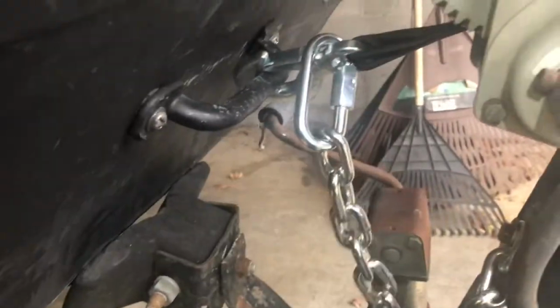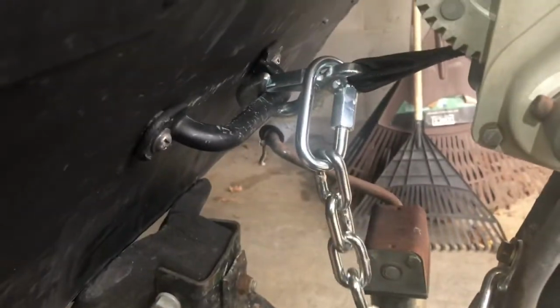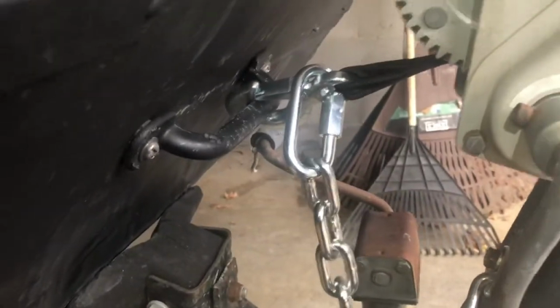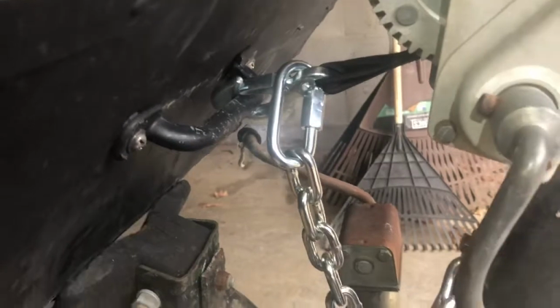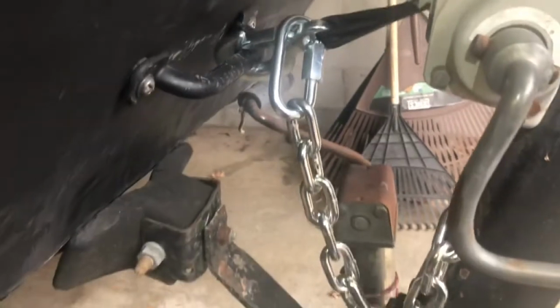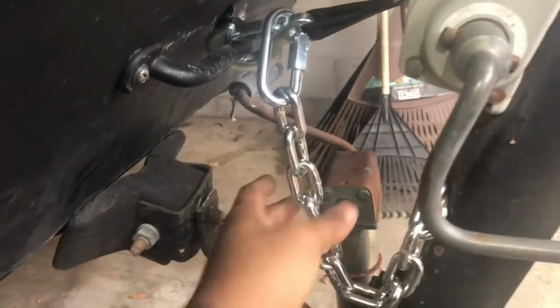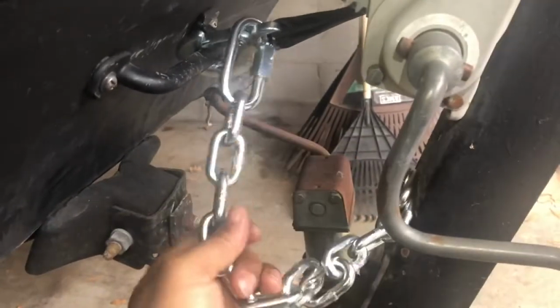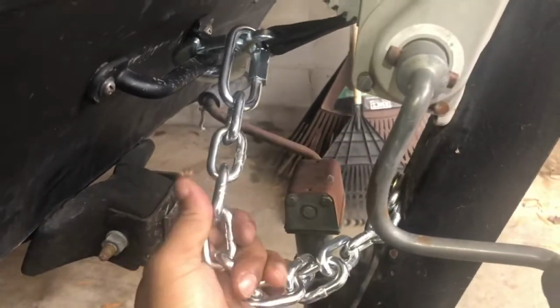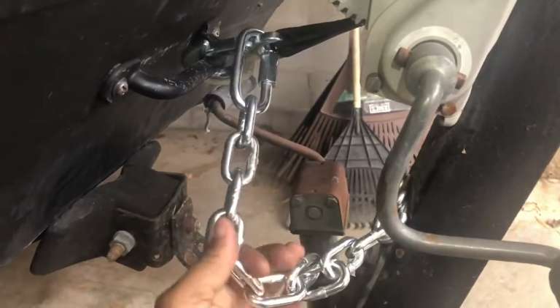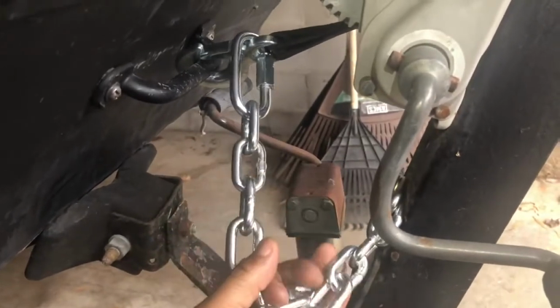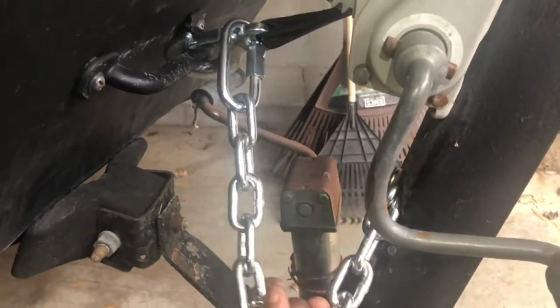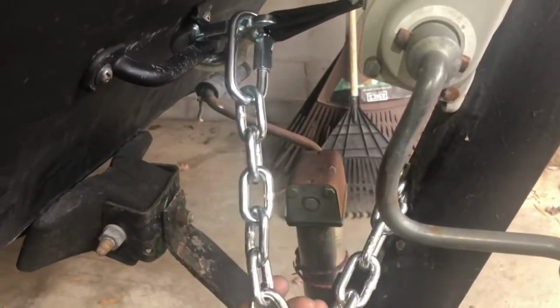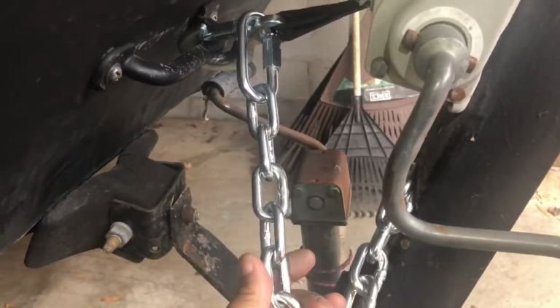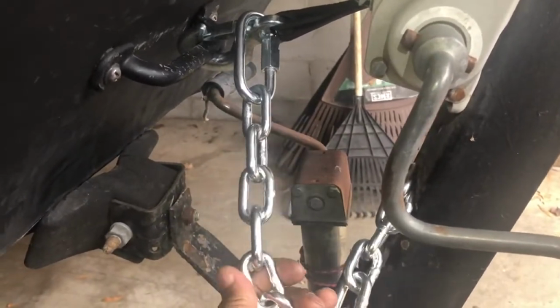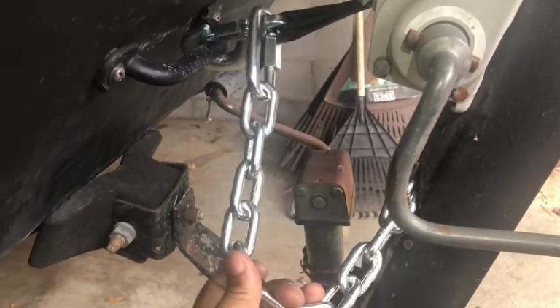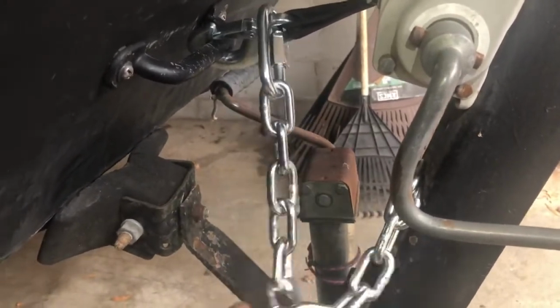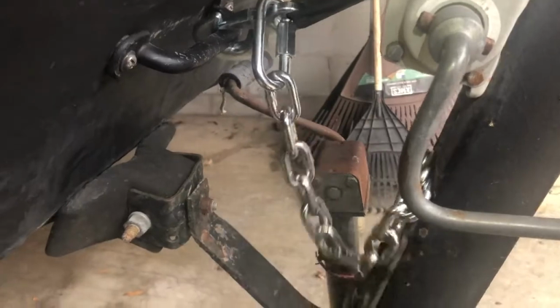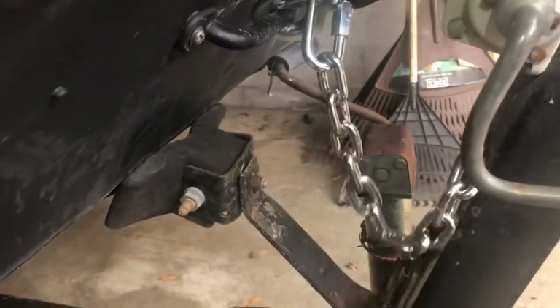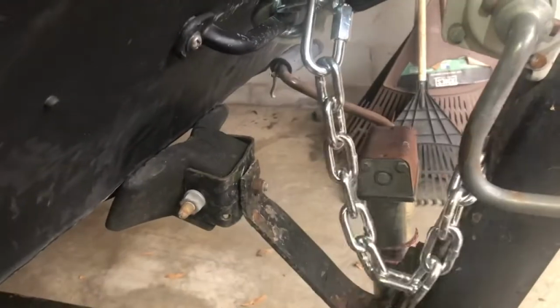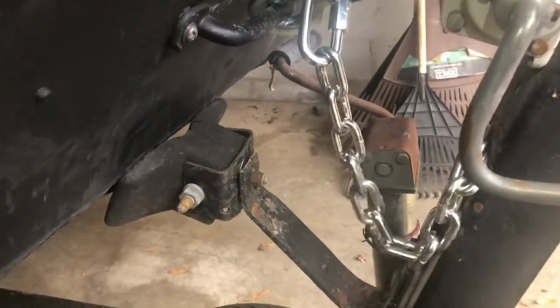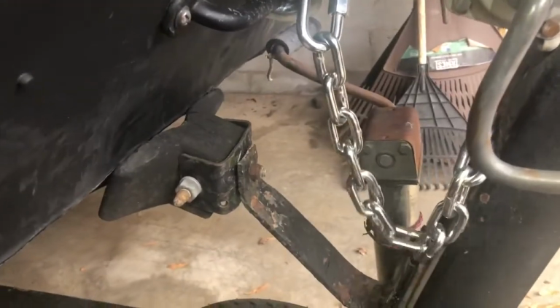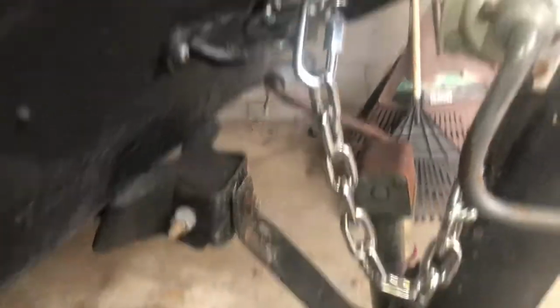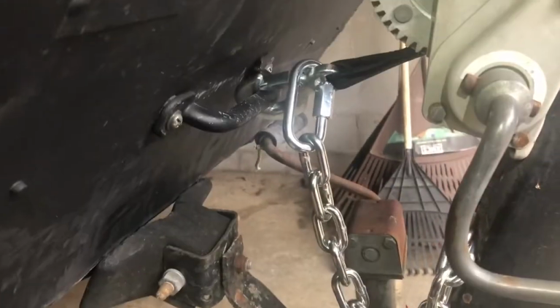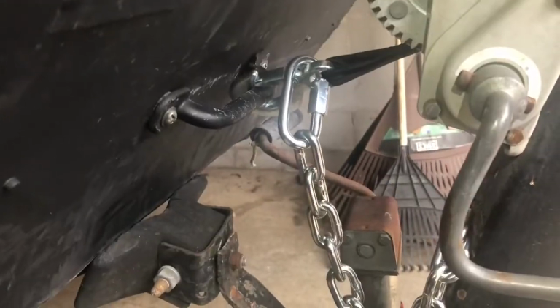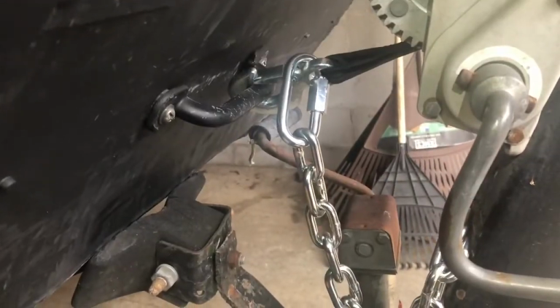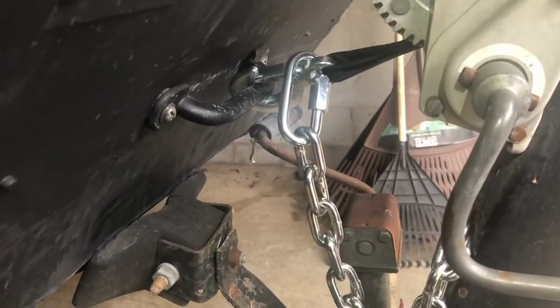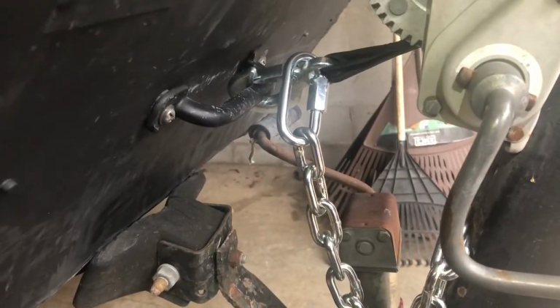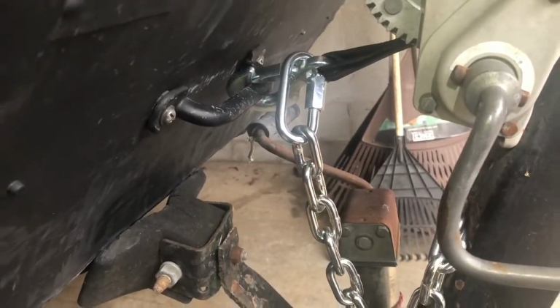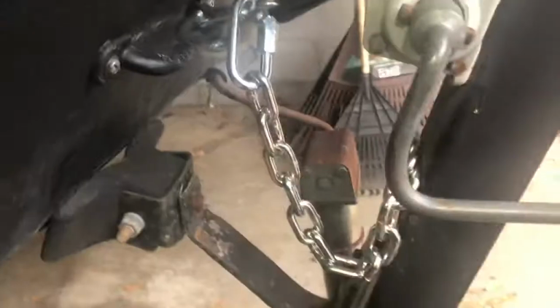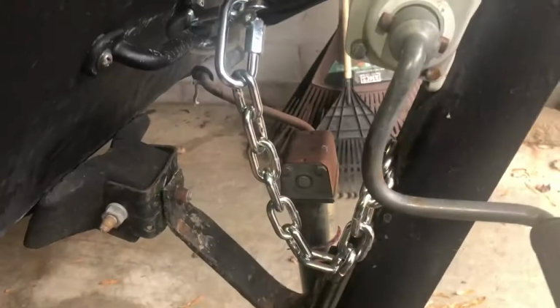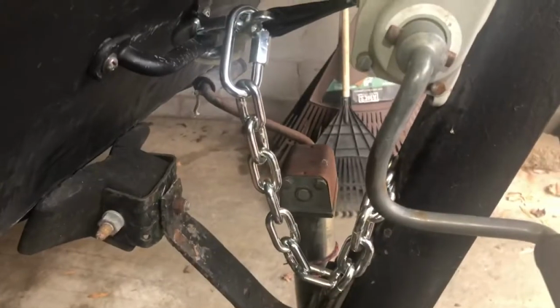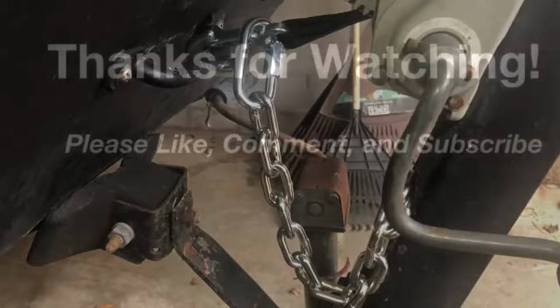There you have it — just added a safety chain to my Jon boat. Pretty straightforward. Hope this video helped you out. Have an awesome day, thanks for watching.